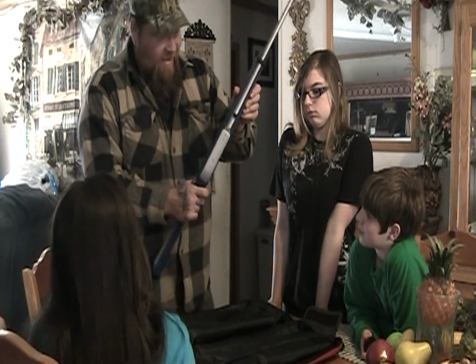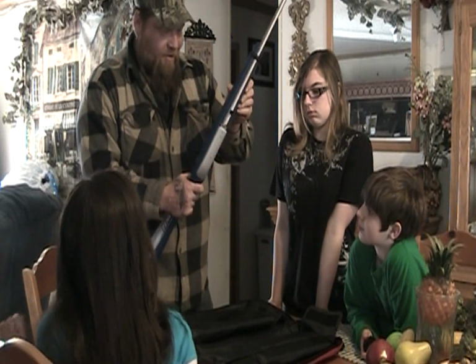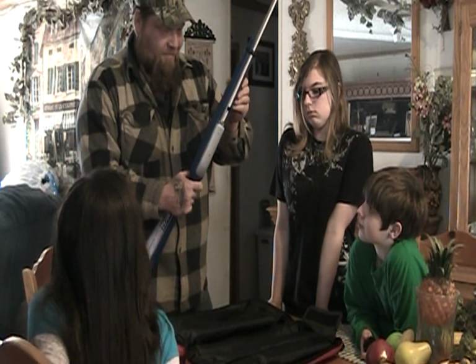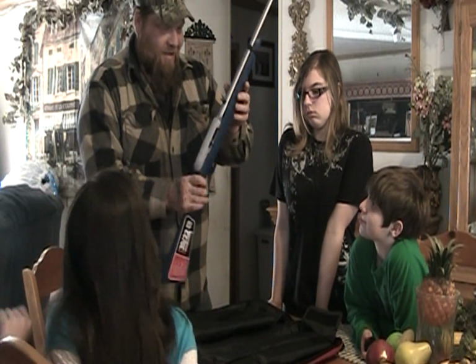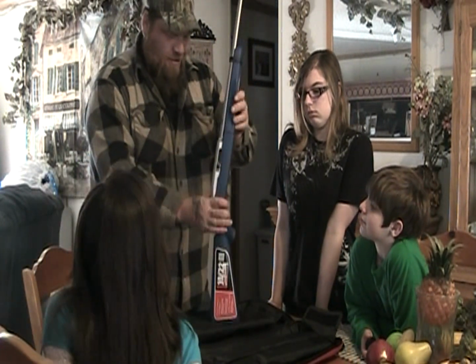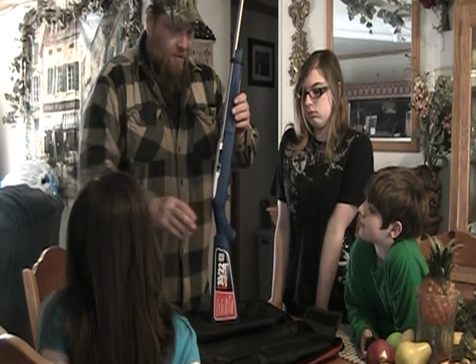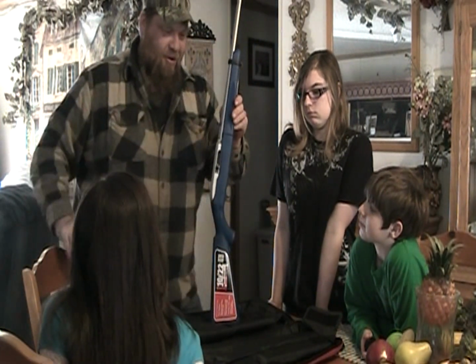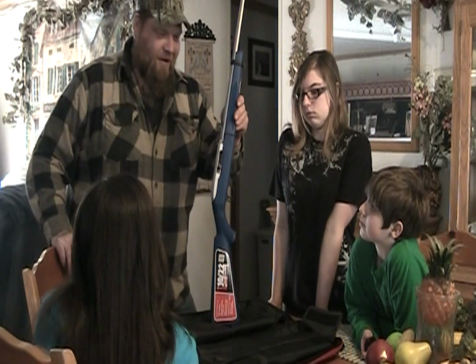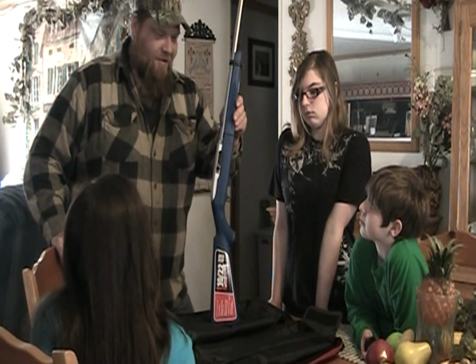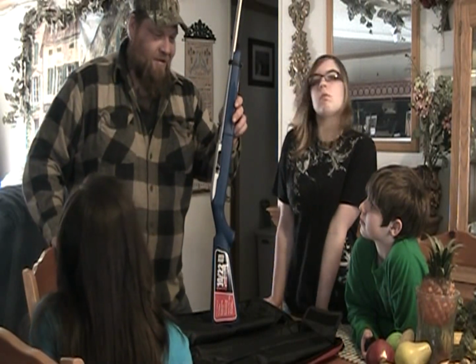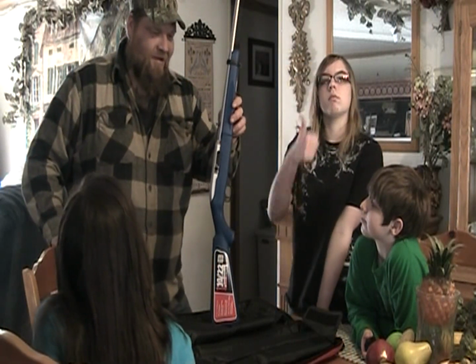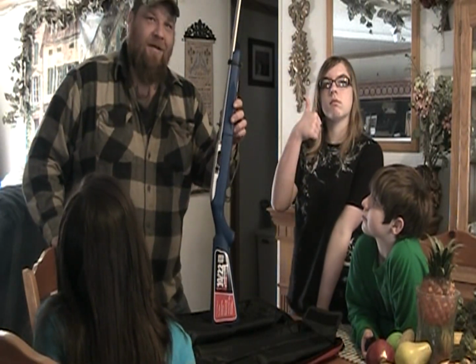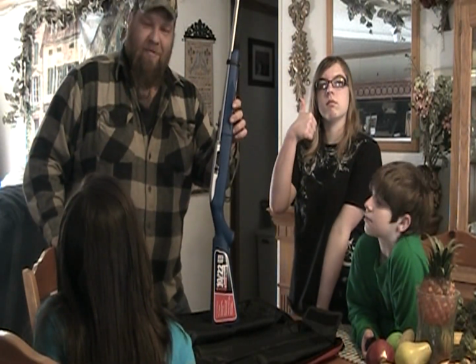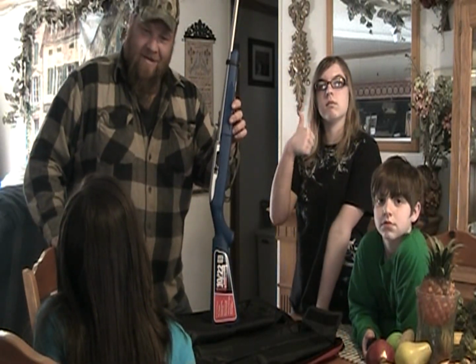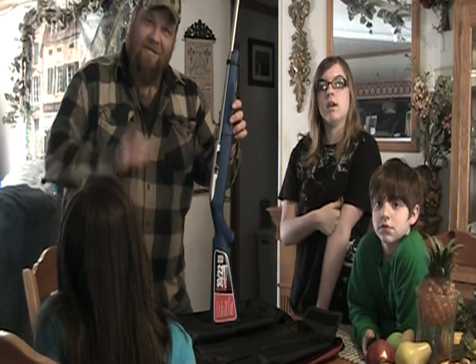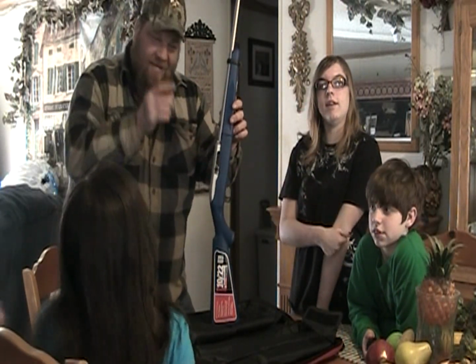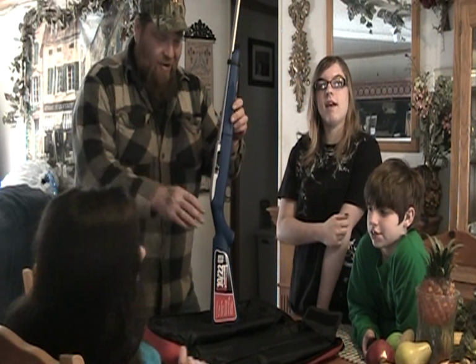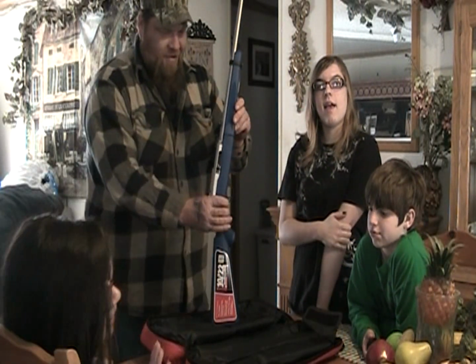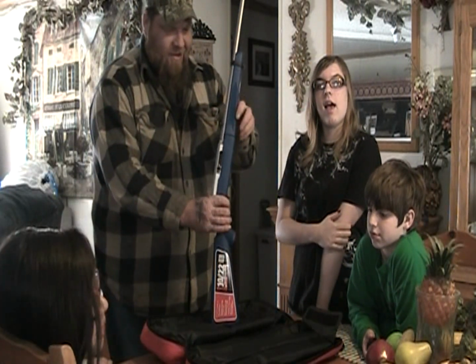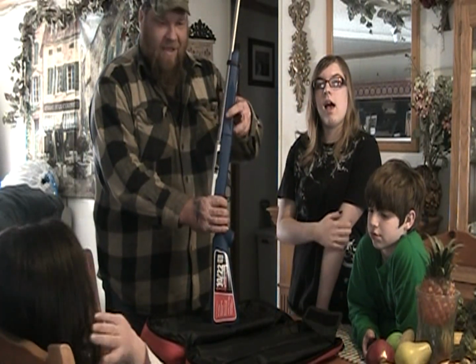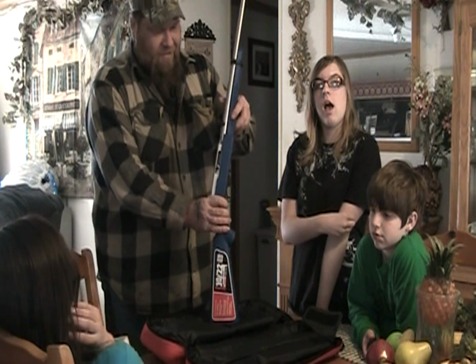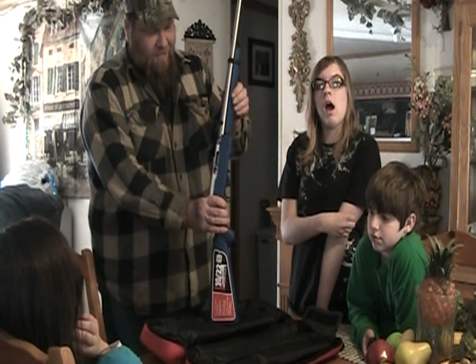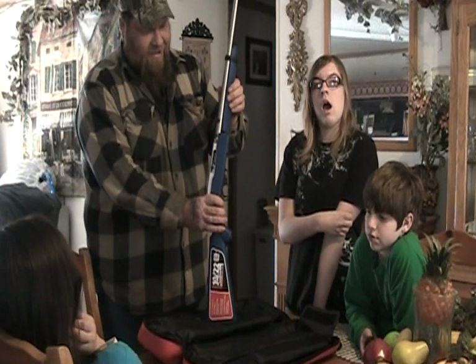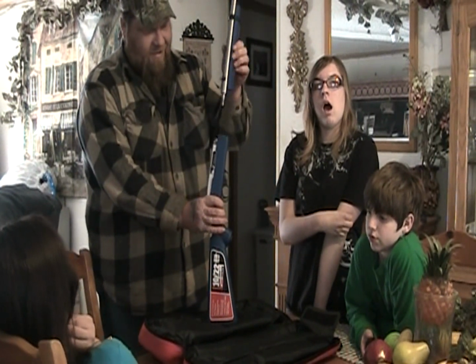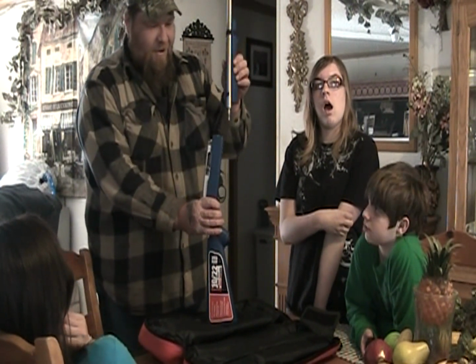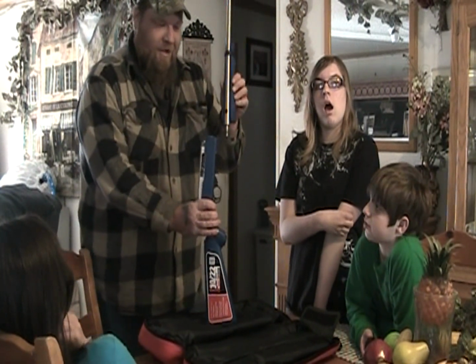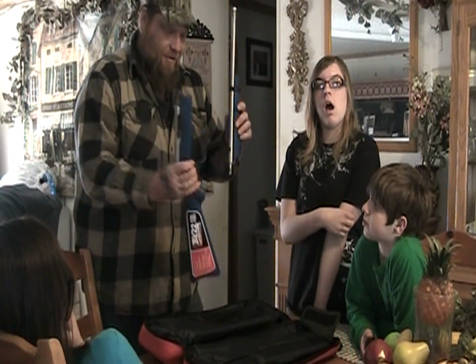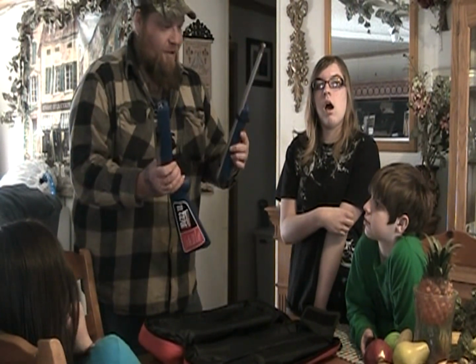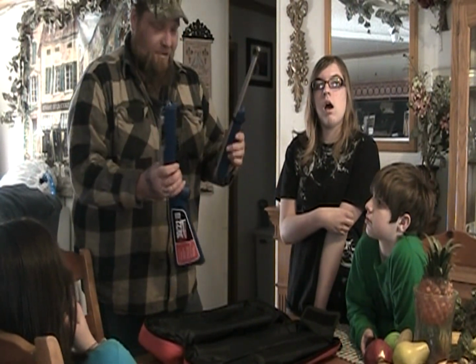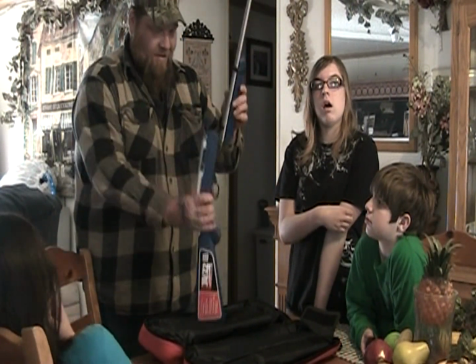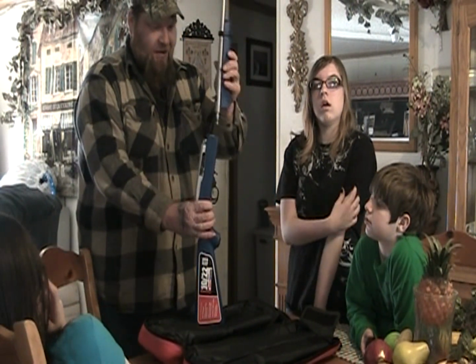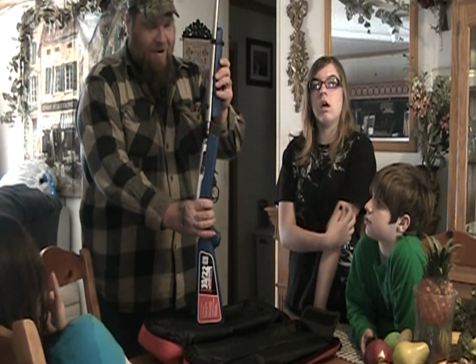I think it's pretty awesome. So thank you, Mr. Foster. Thanks. Thank you, Mr. Foster, for this. We will definitely put it to some good use around here.